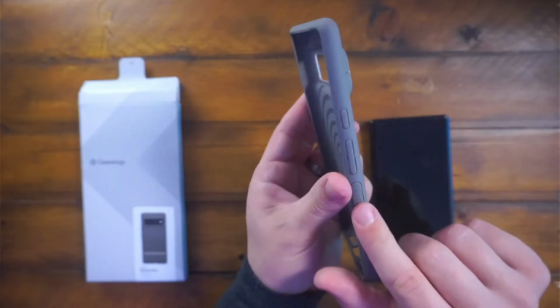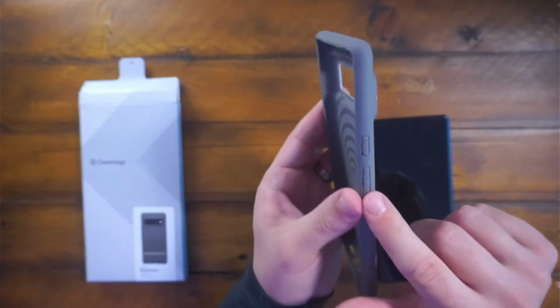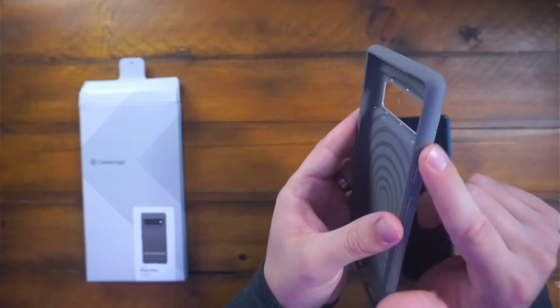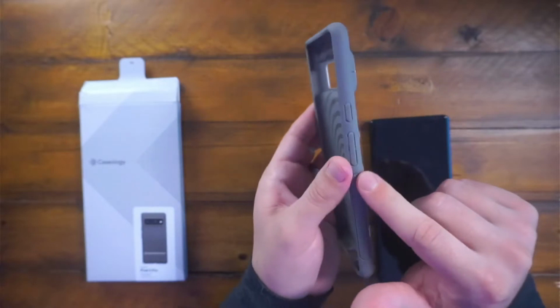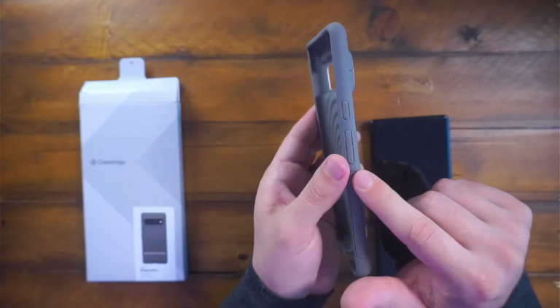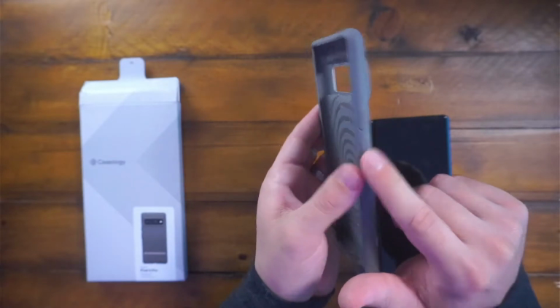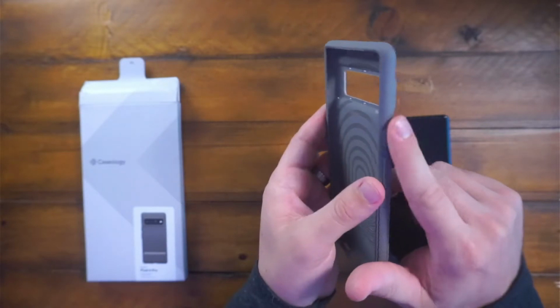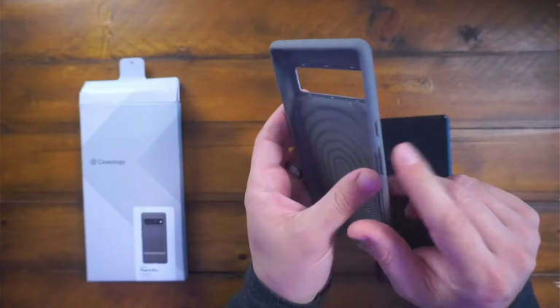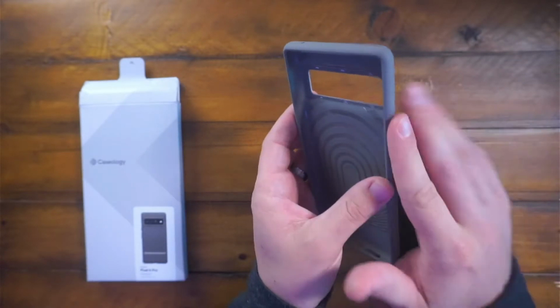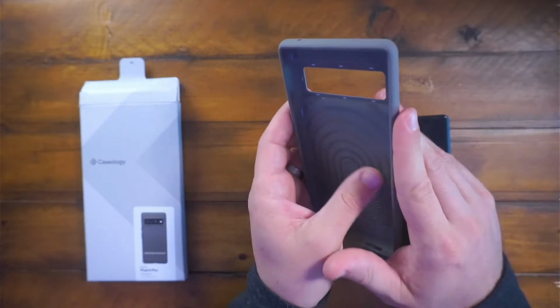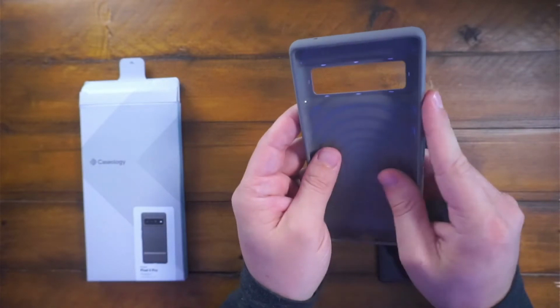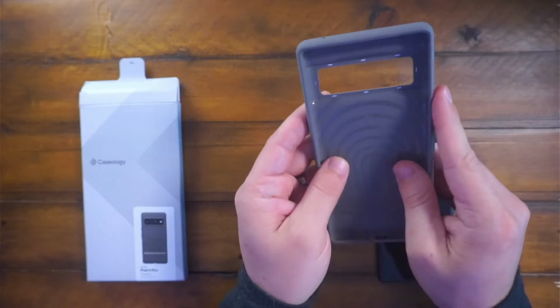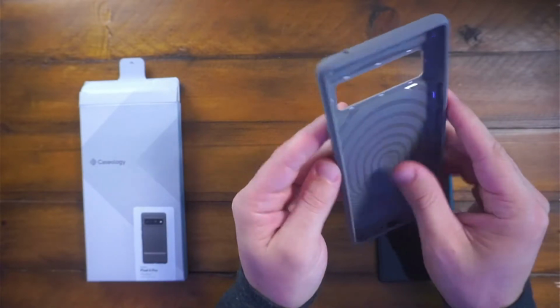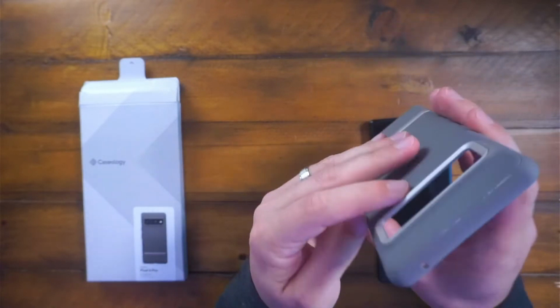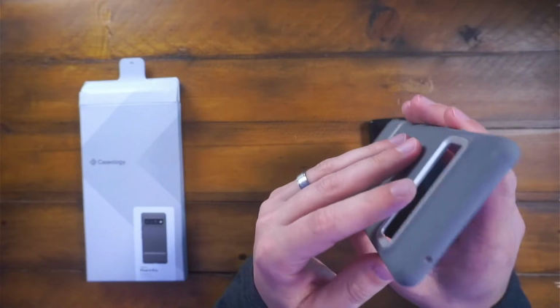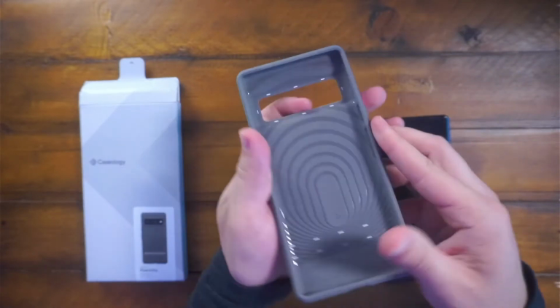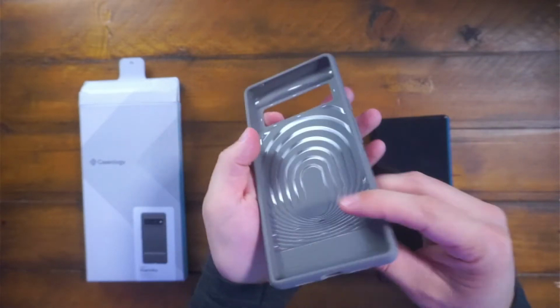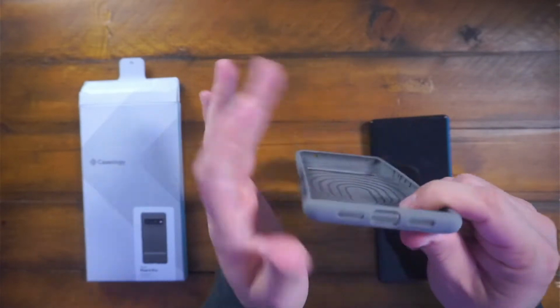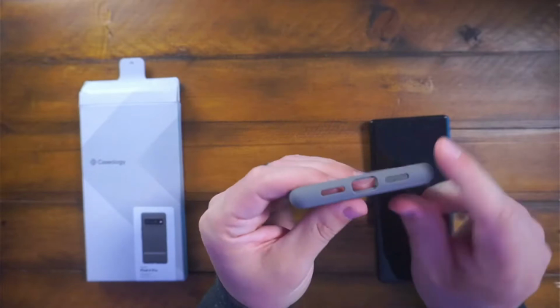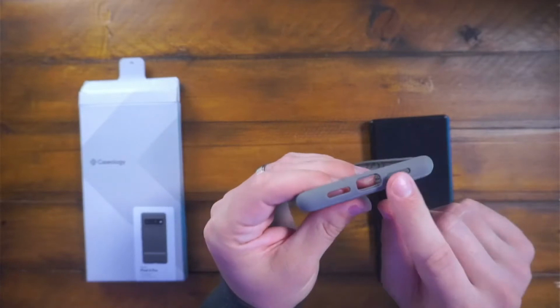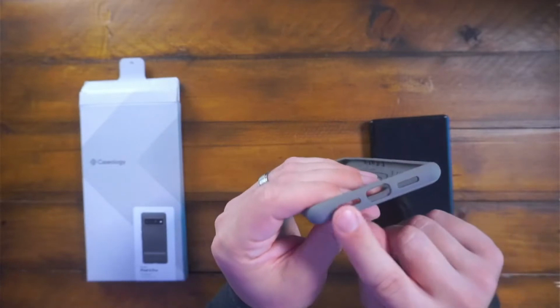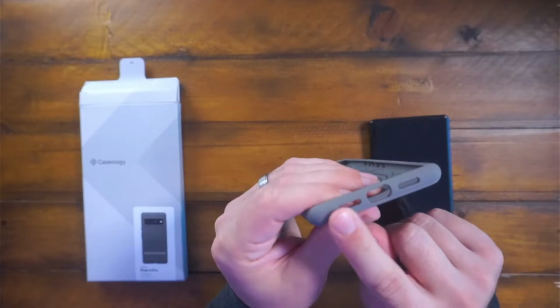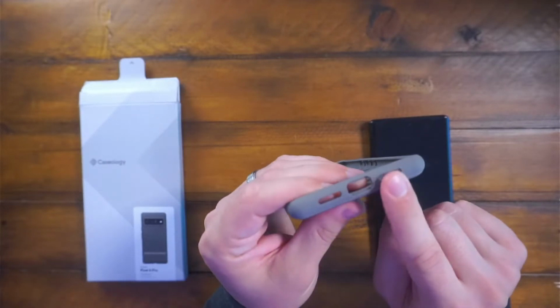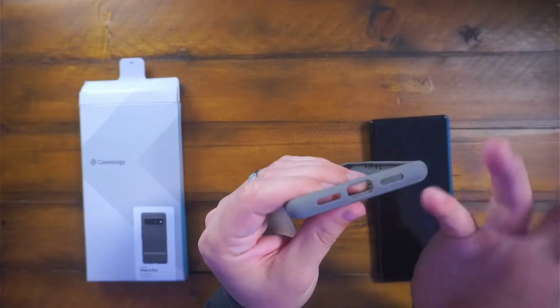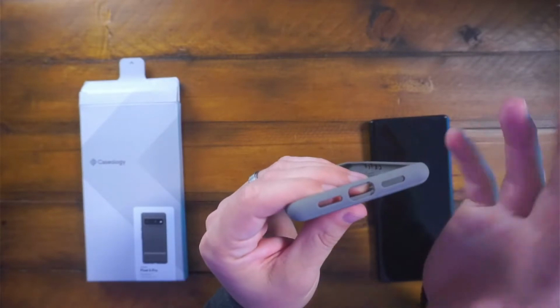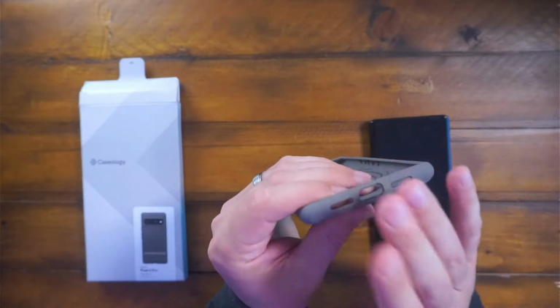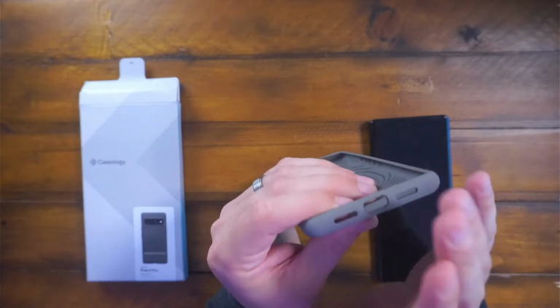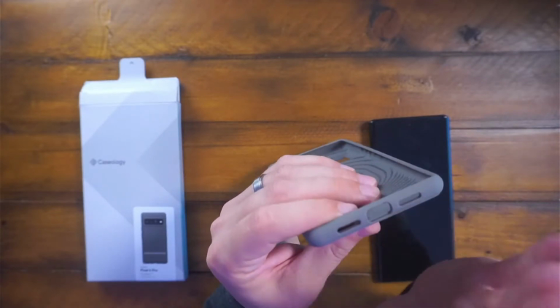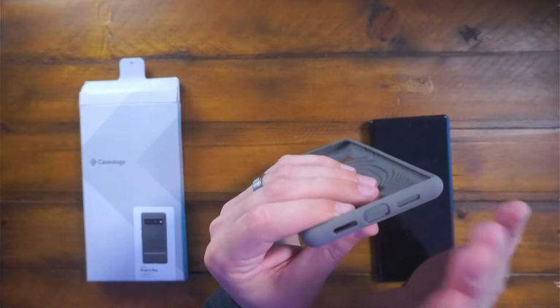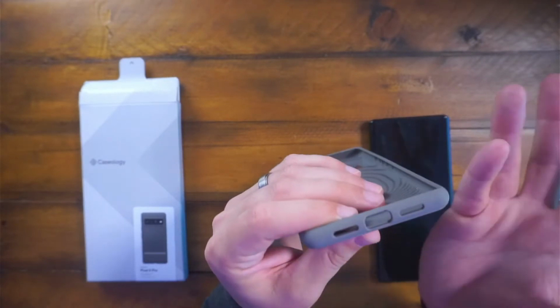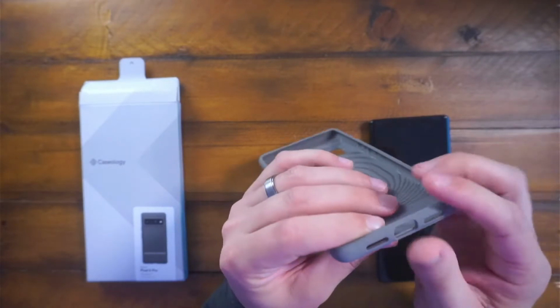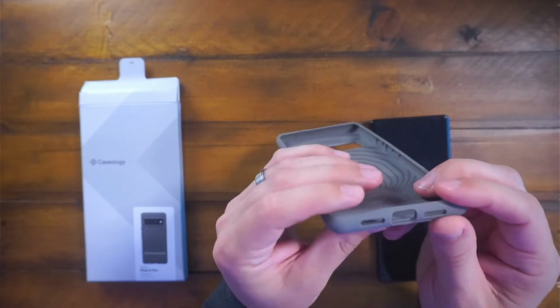All your buttons here are protected and closed, which is nice. Same down here — they're all somewhat enclosed but open, which is just your standard one.